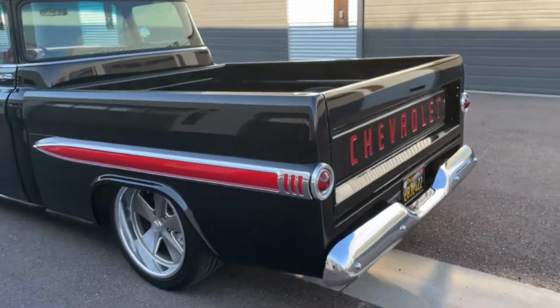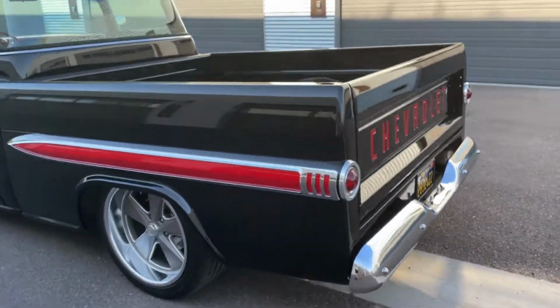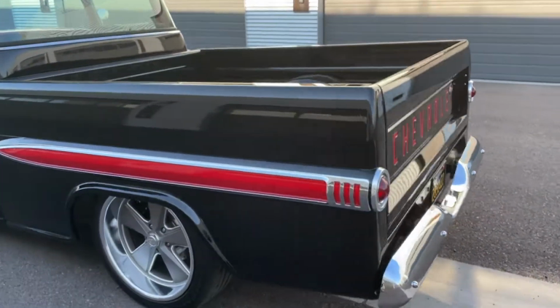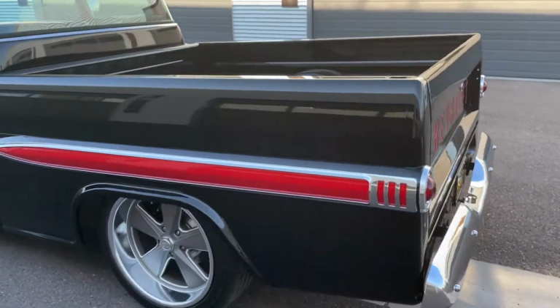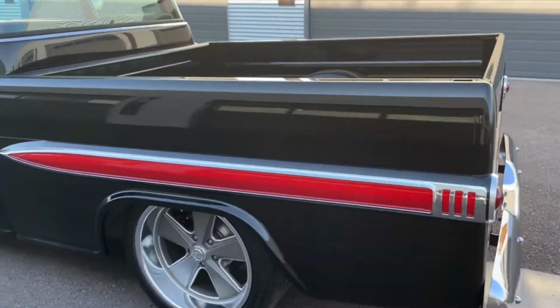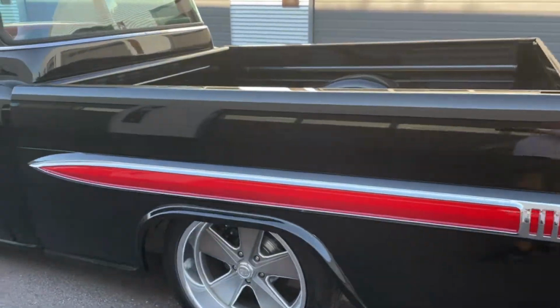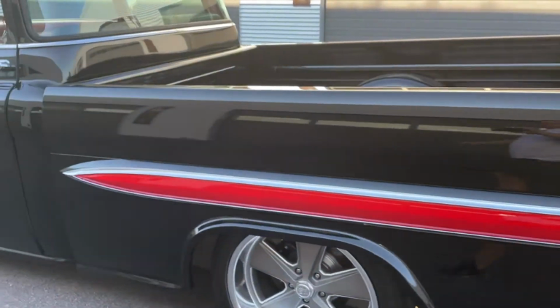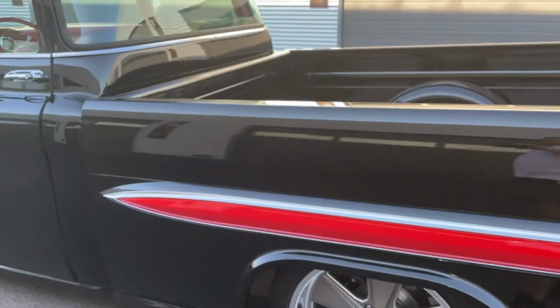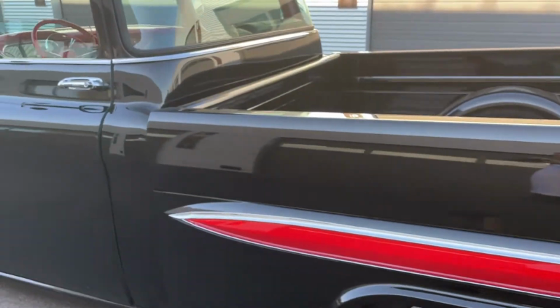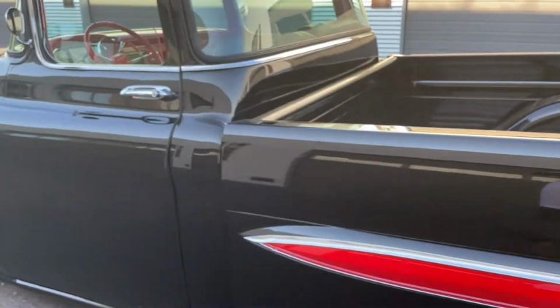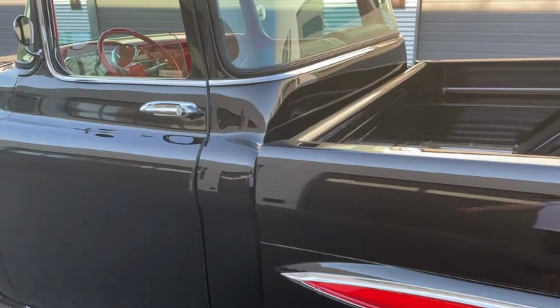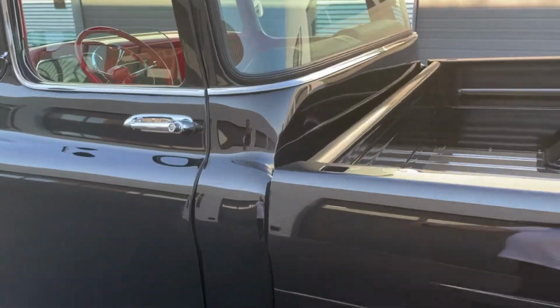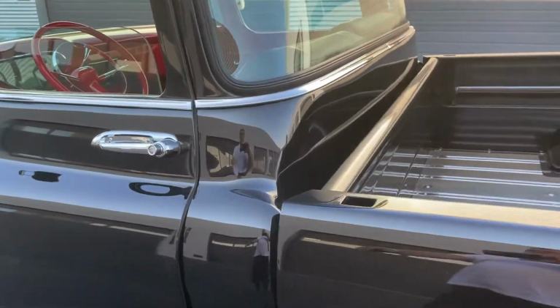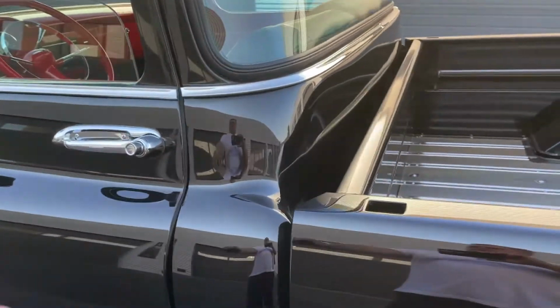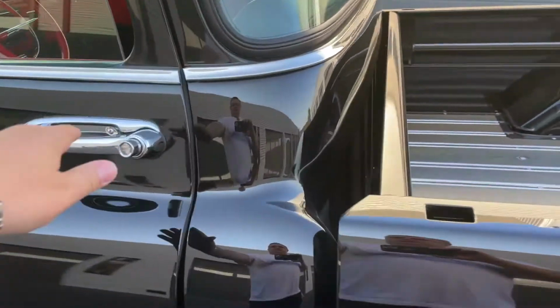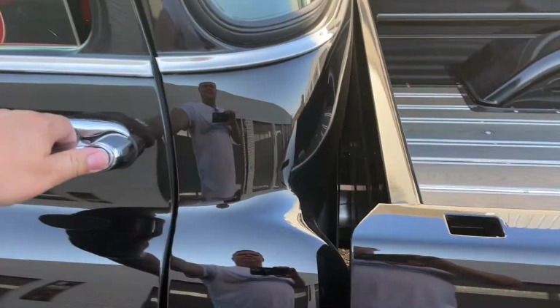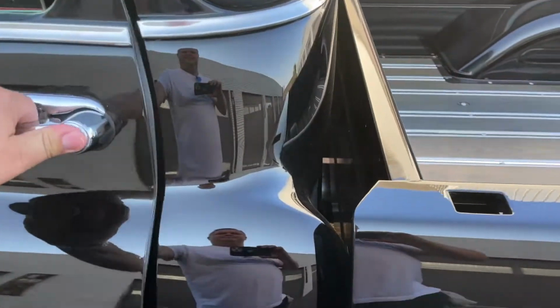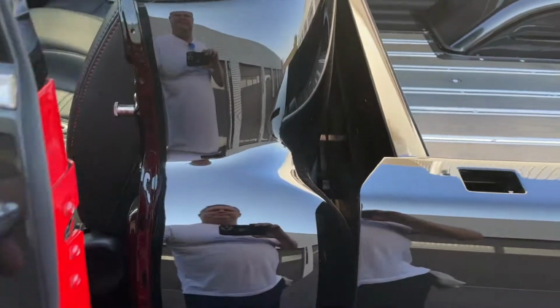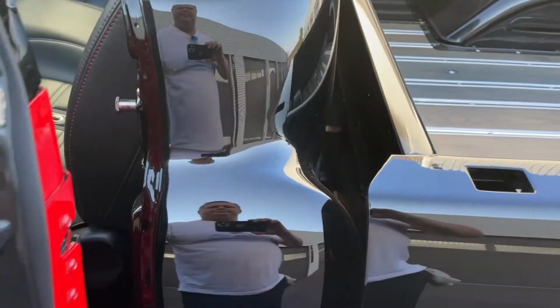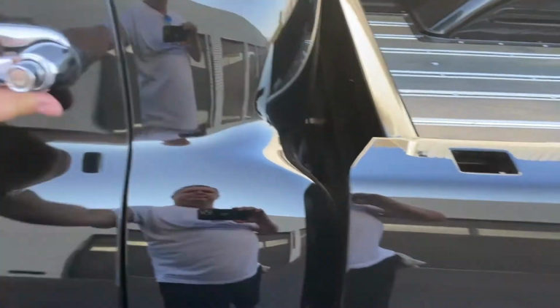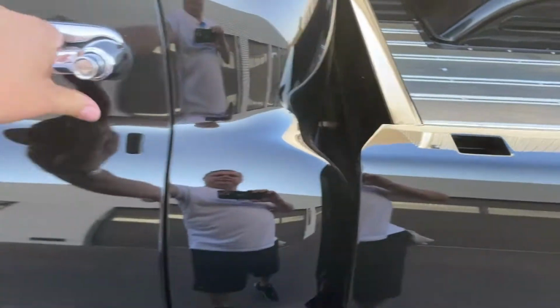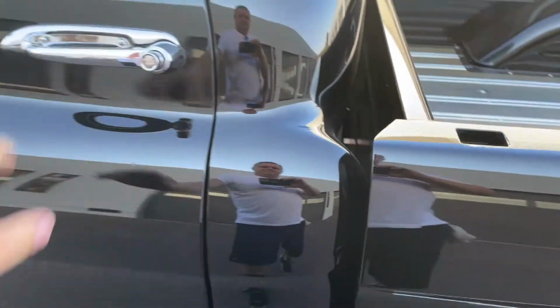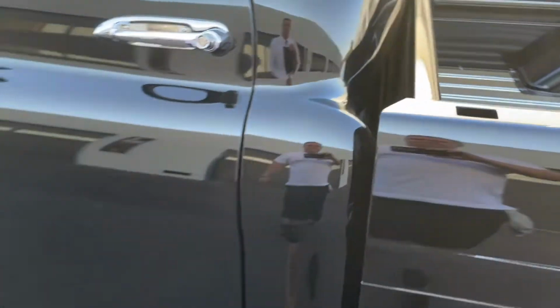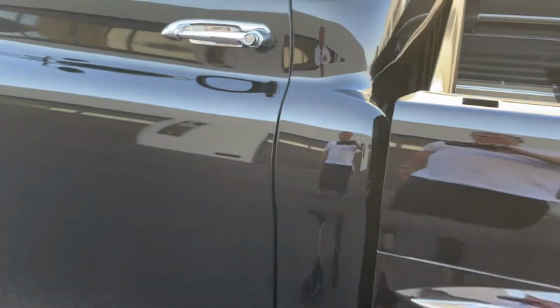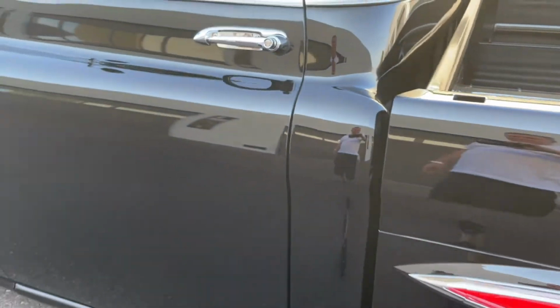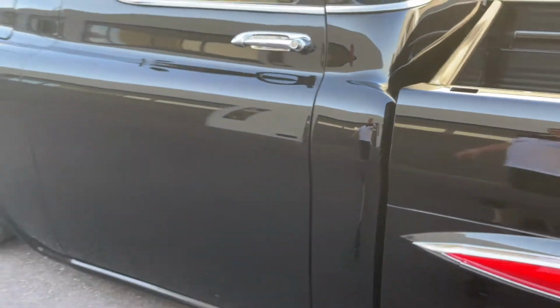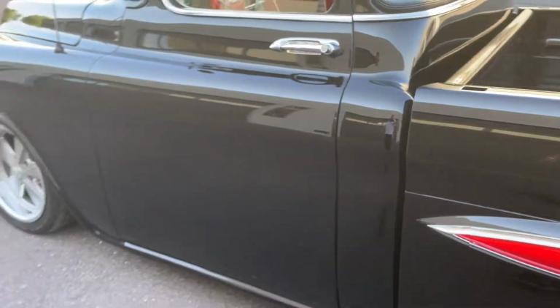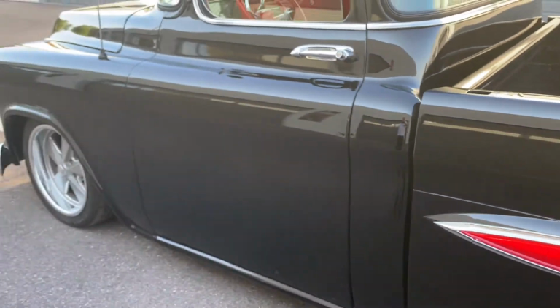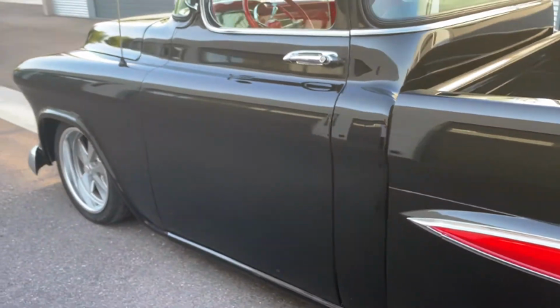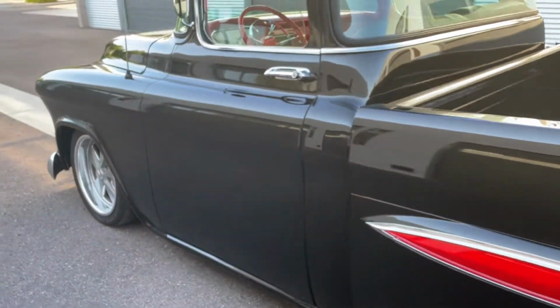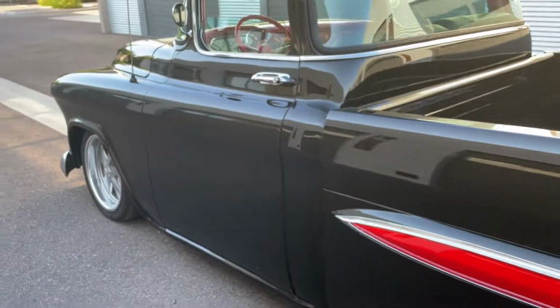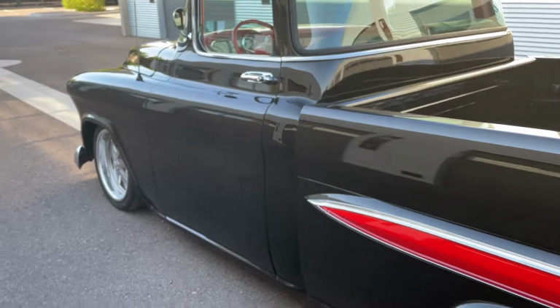I don't have that door closed properly, so let's do that. You can see the door fits properly.